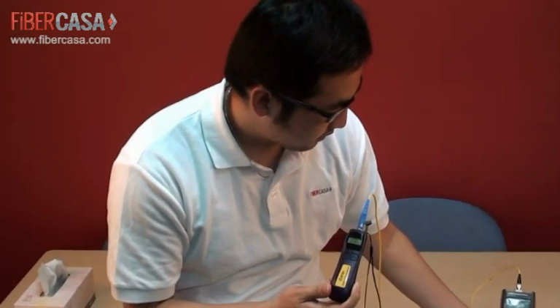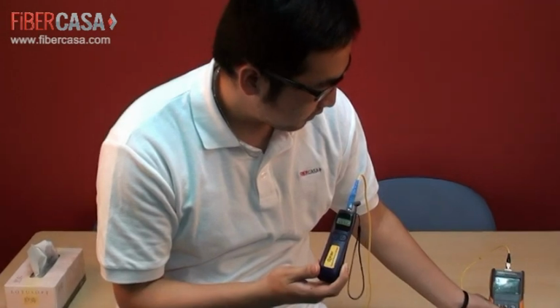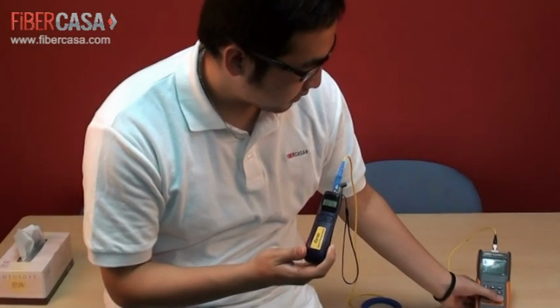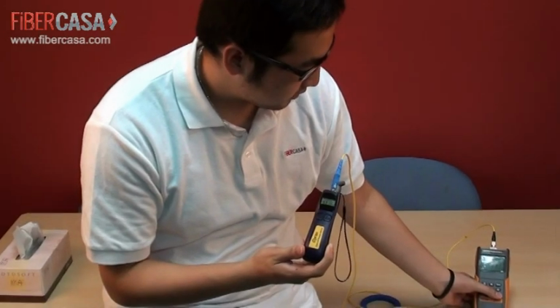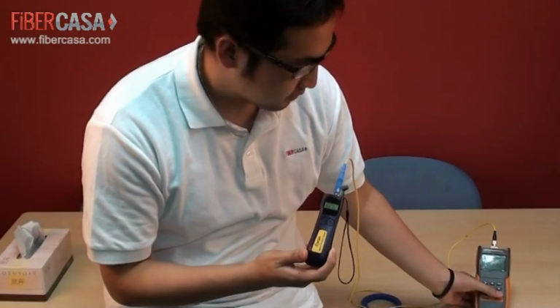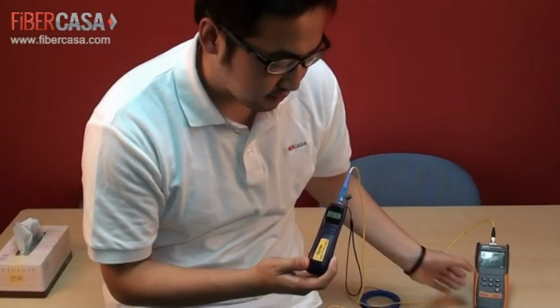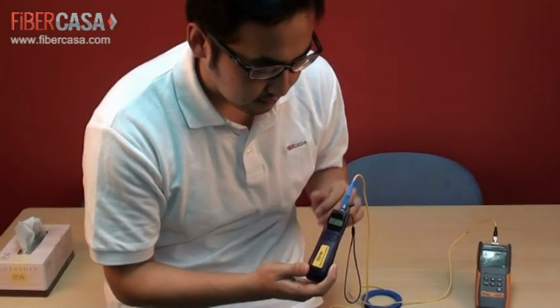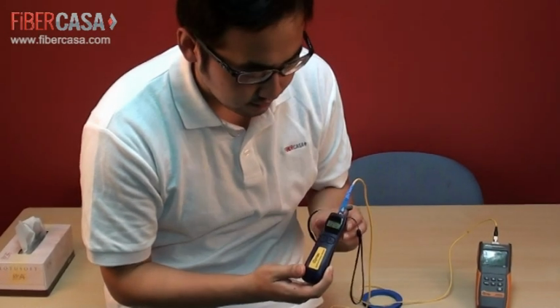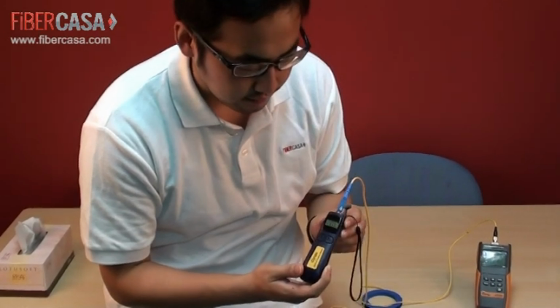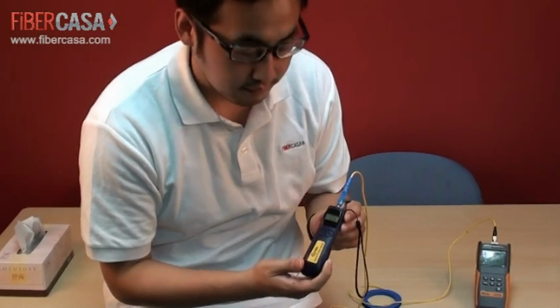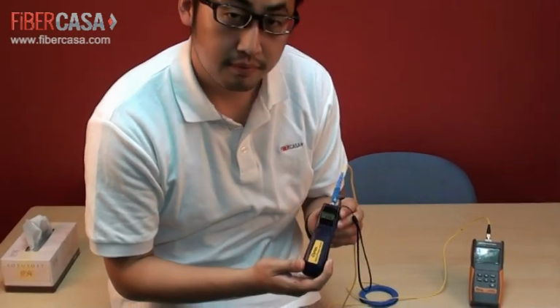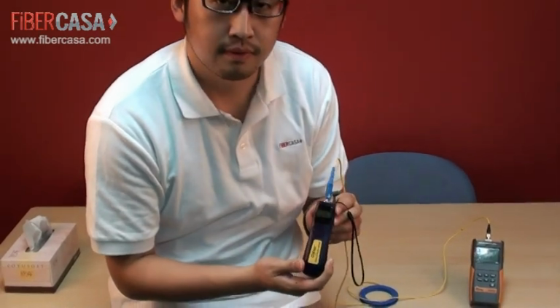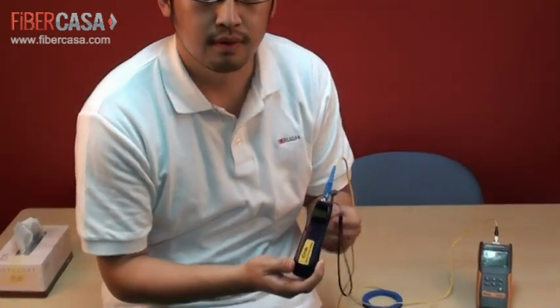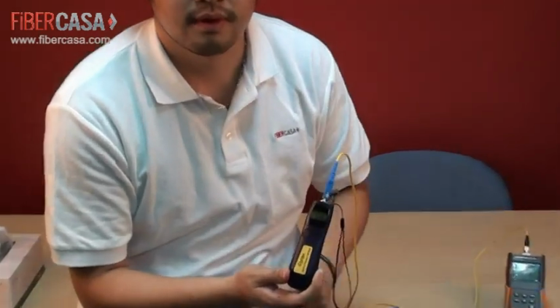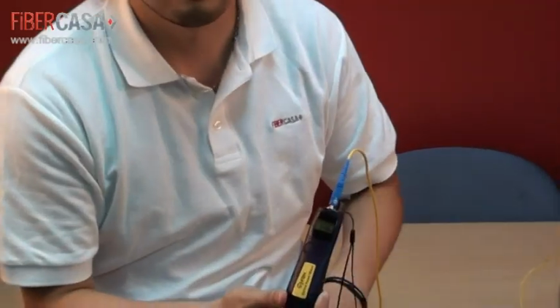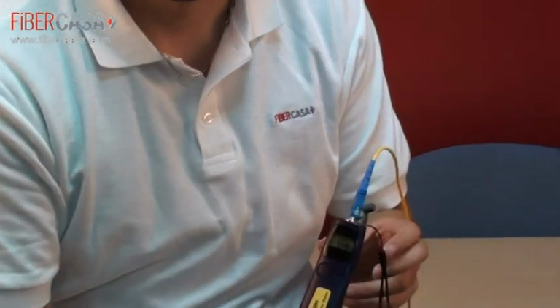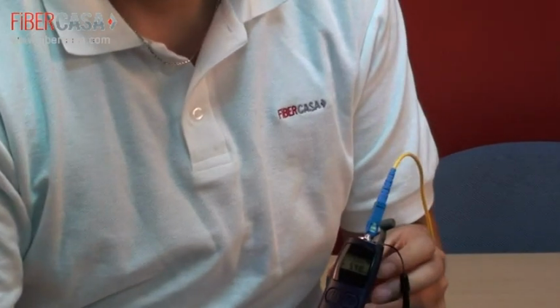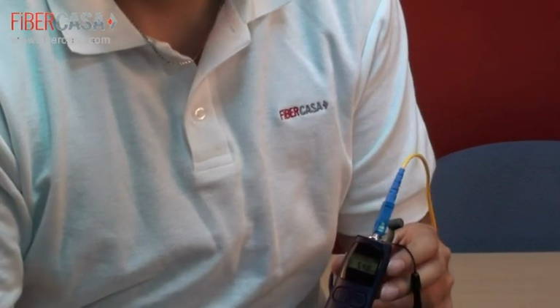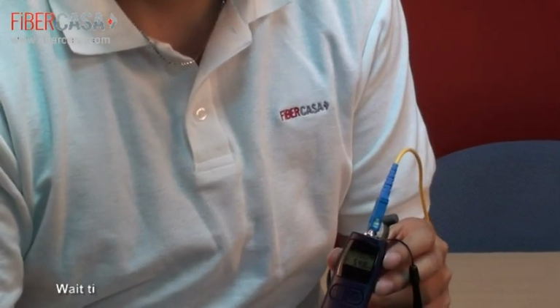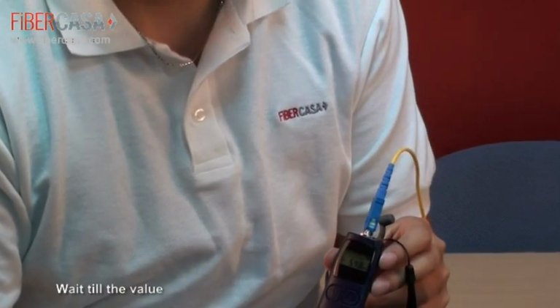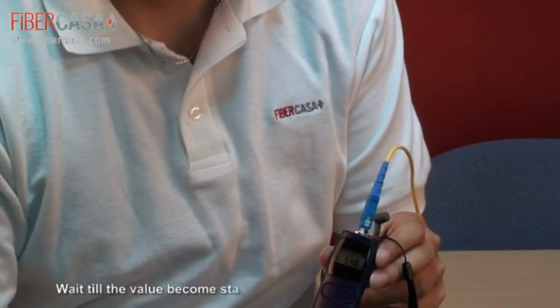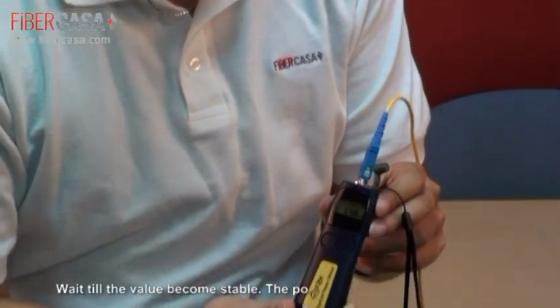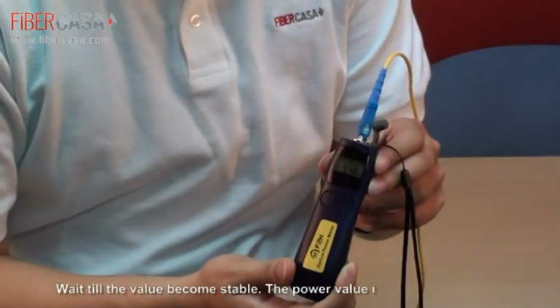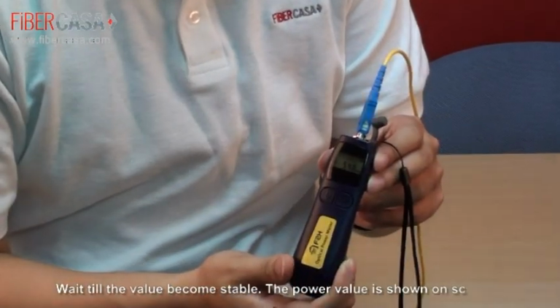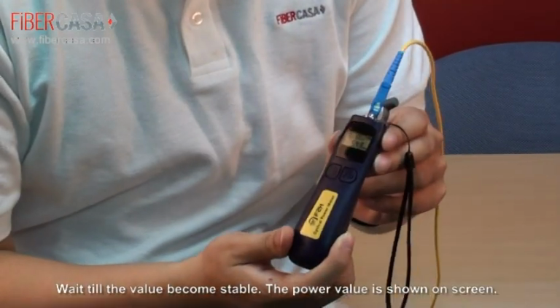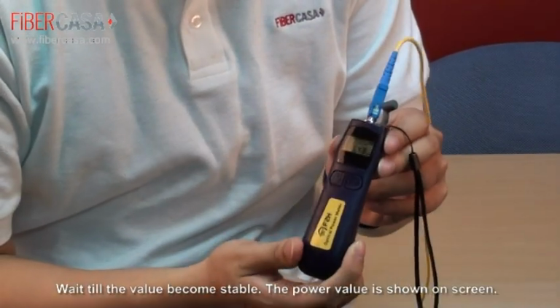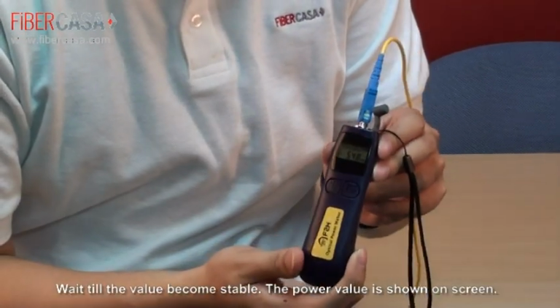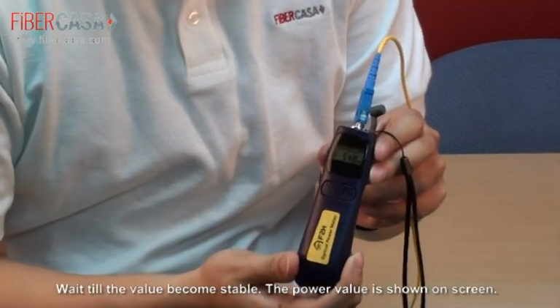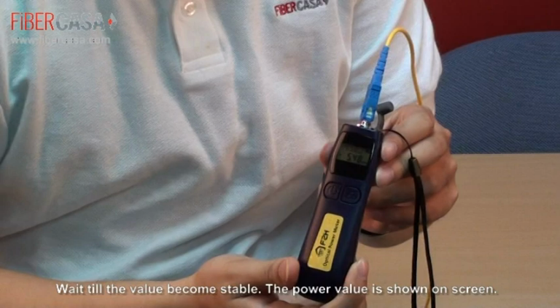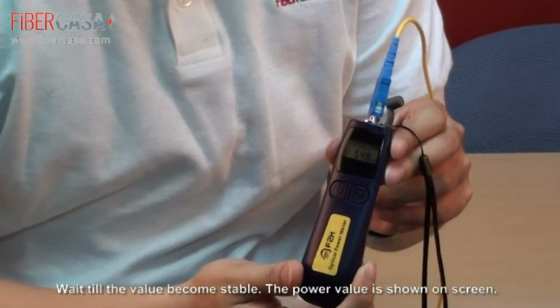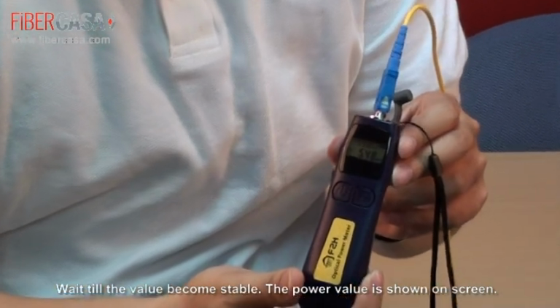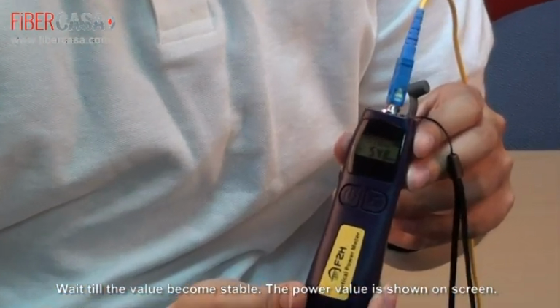Turn on the source. Wait until the value becomes stable. The power value is shown on the screen.